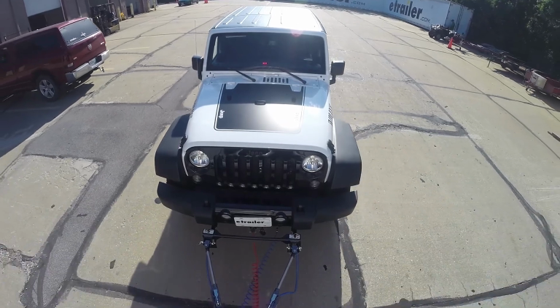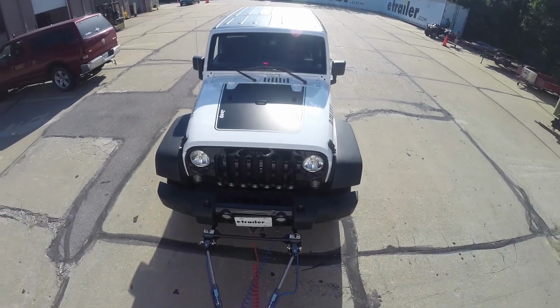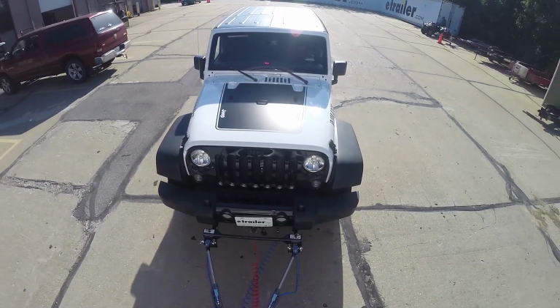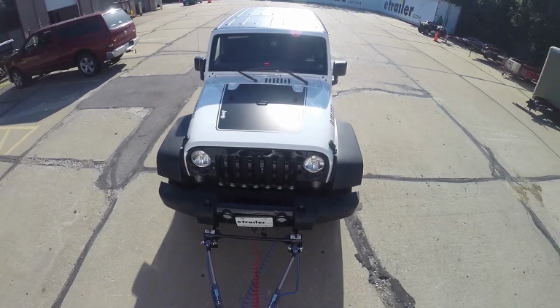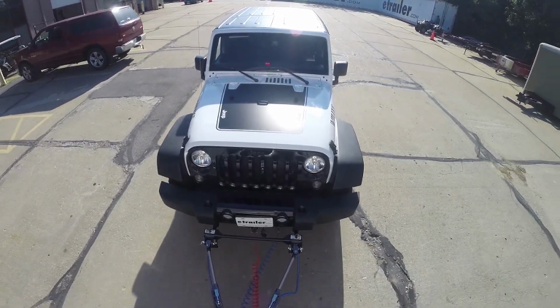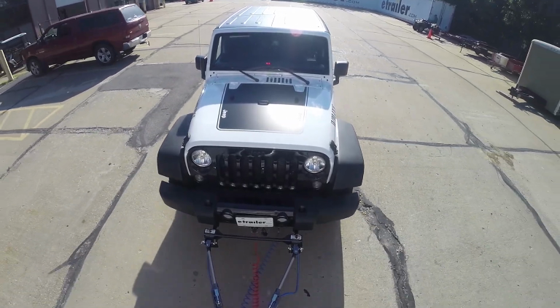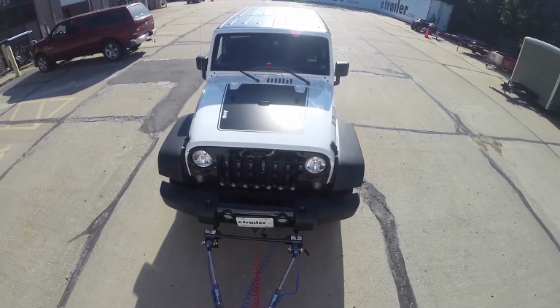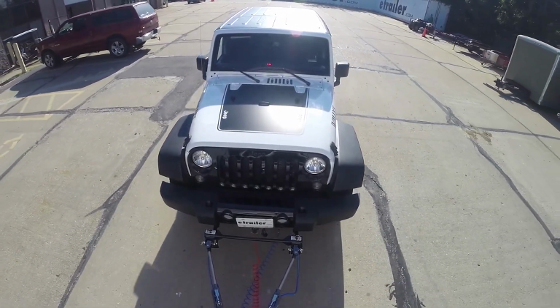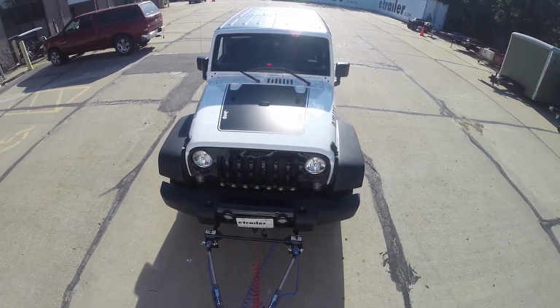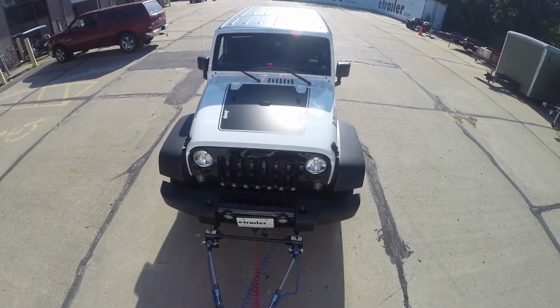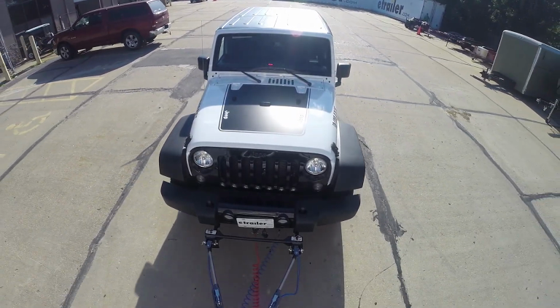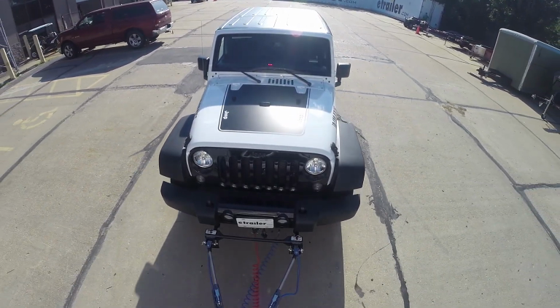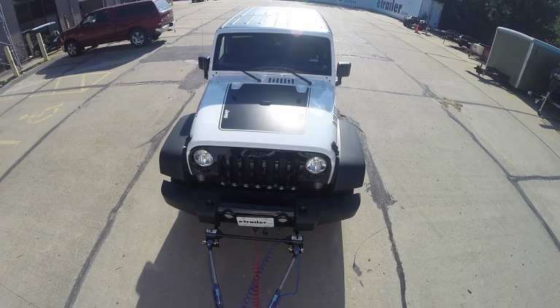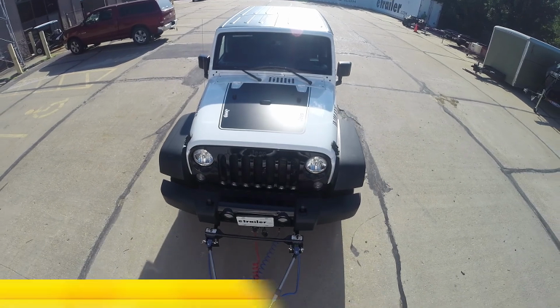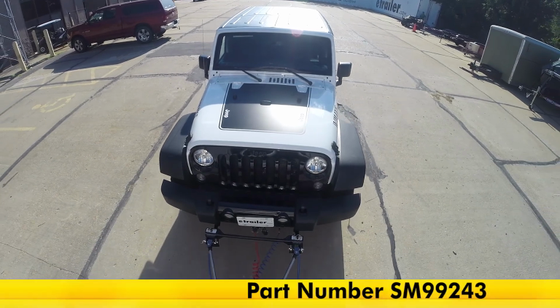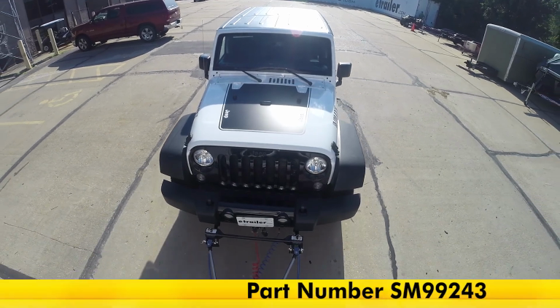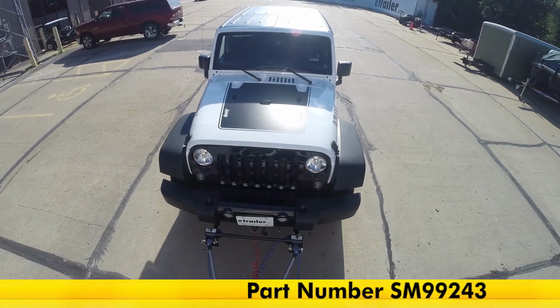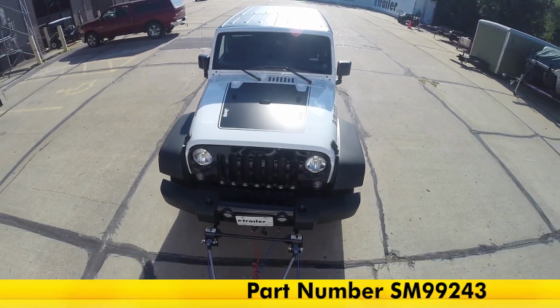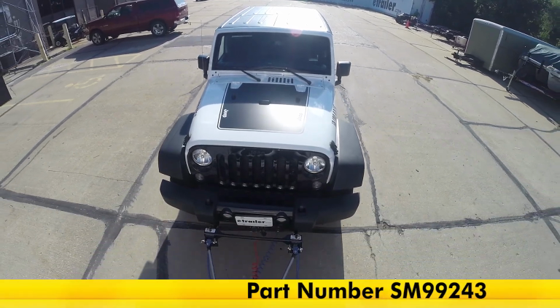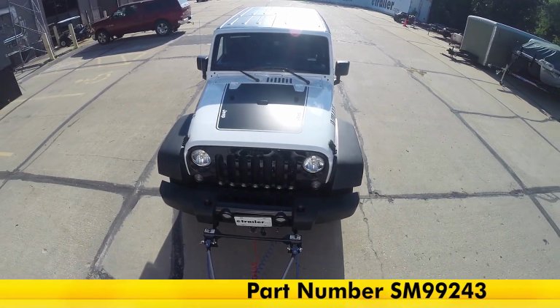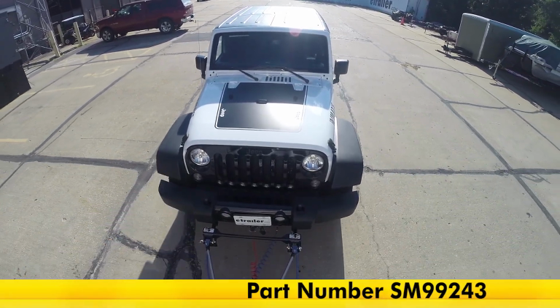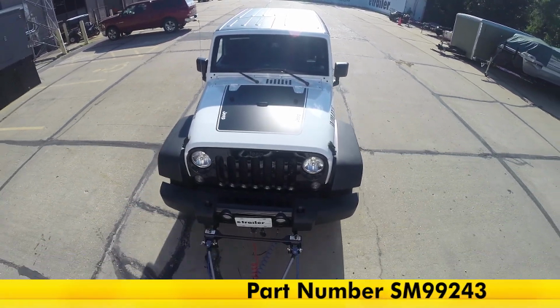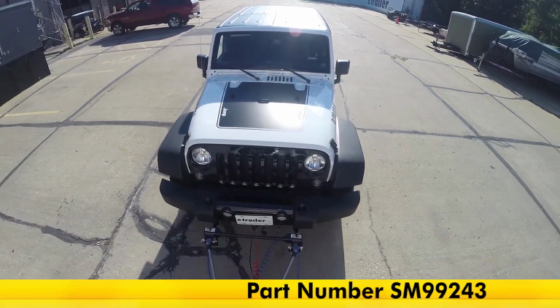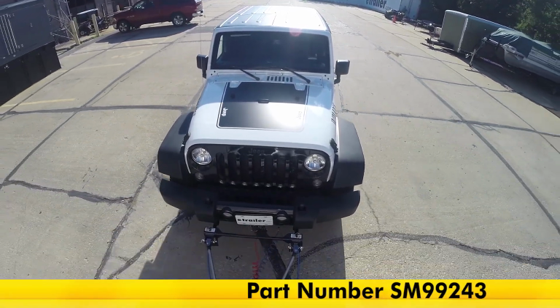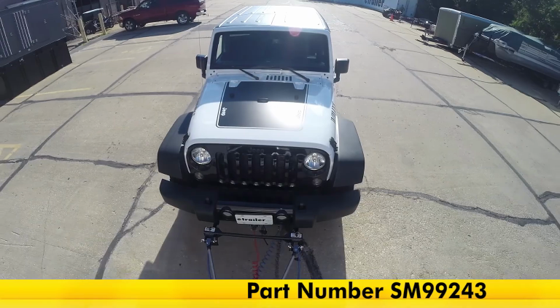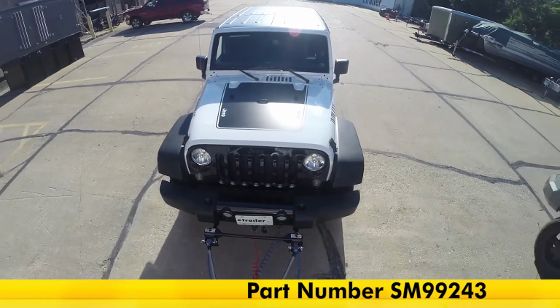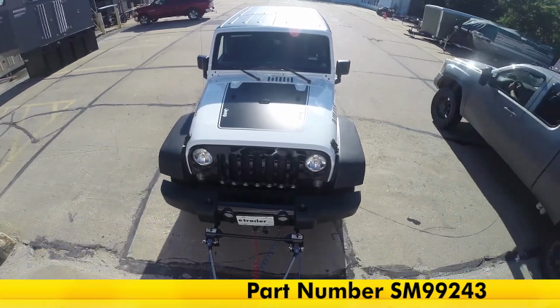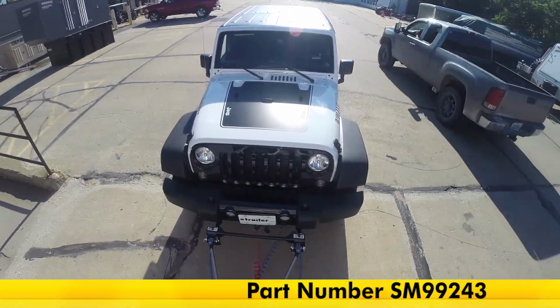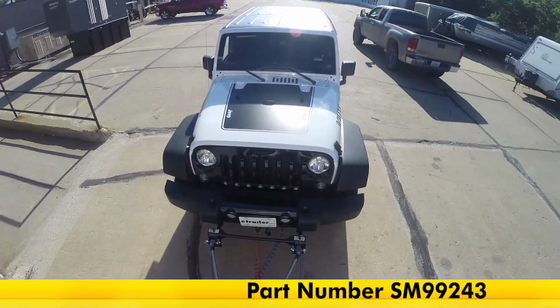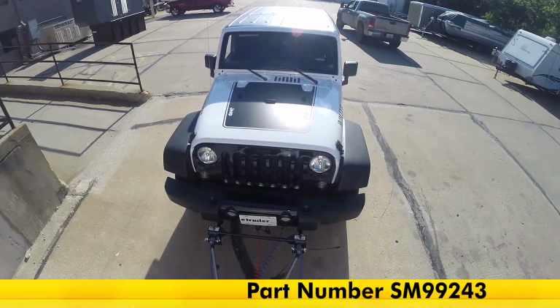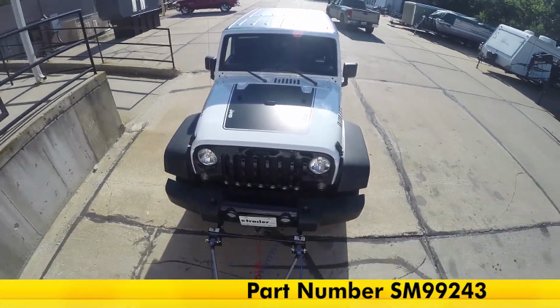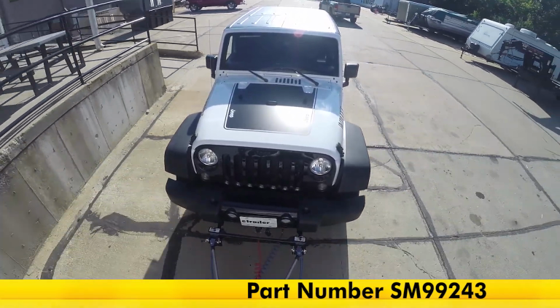This brings our towed vehicle to a smooth and safe stop in an equal manner with our RV, so we don't have to deal with feeling any jerking or pushing of the towed vehicle against the RV. We won't even really feel that it's back there.